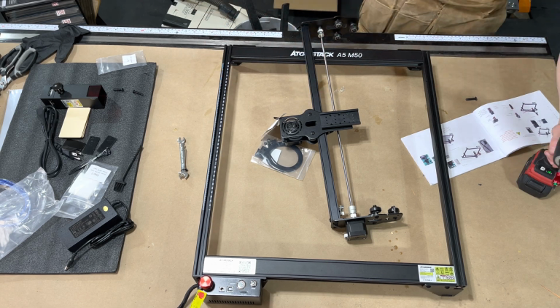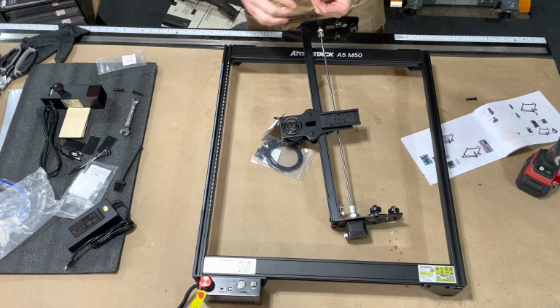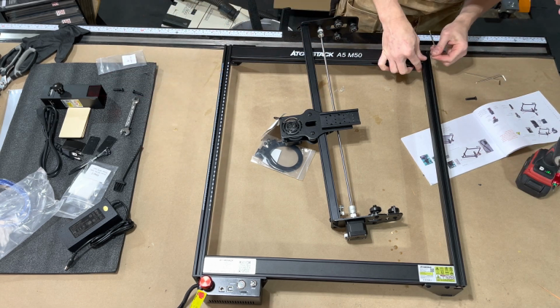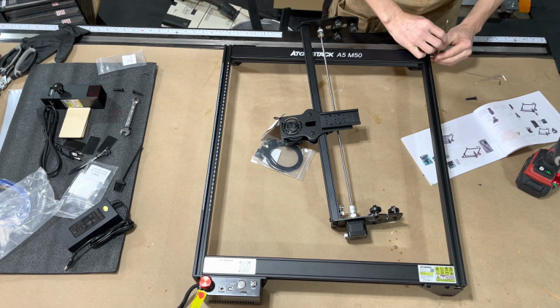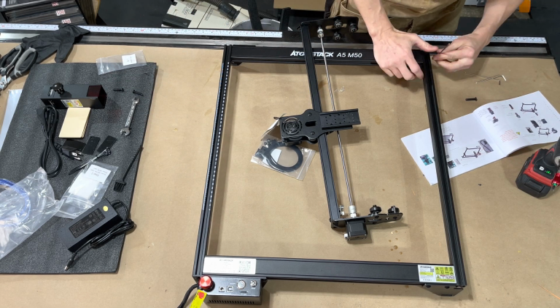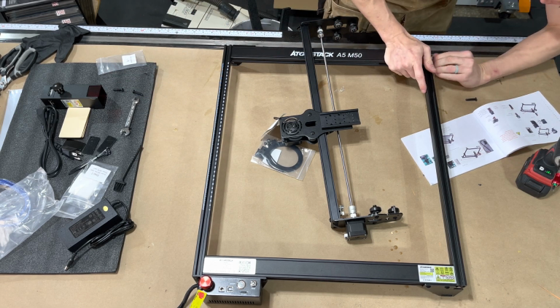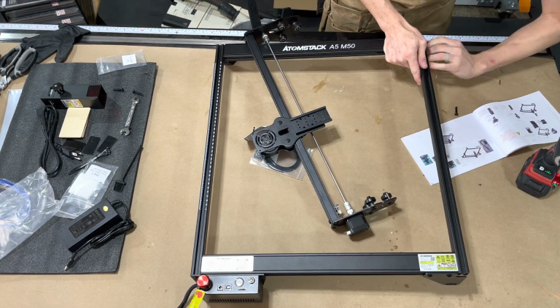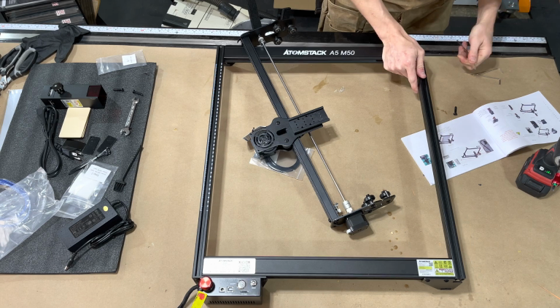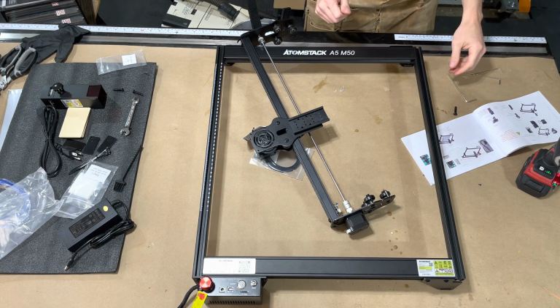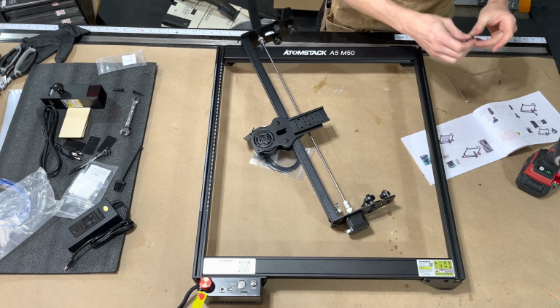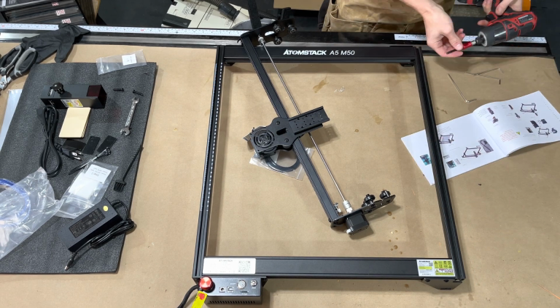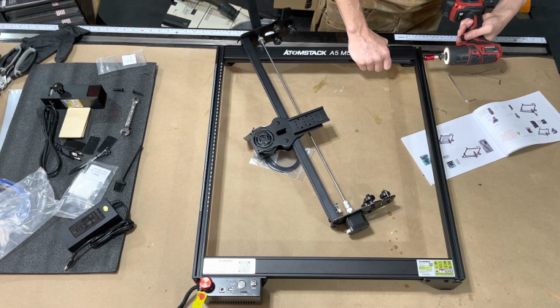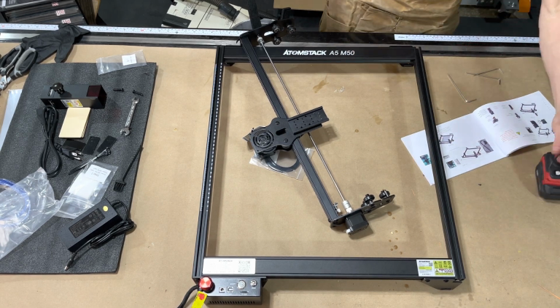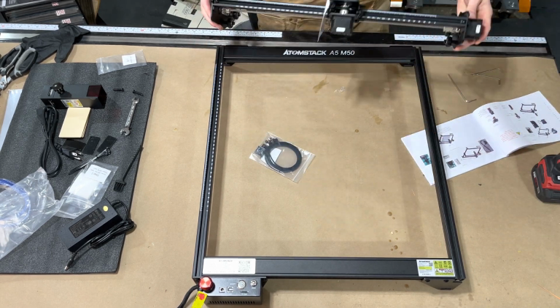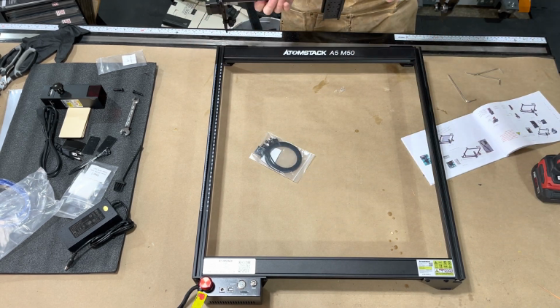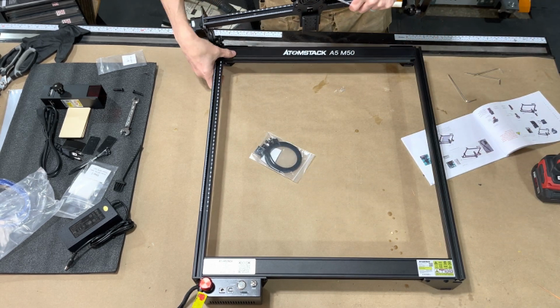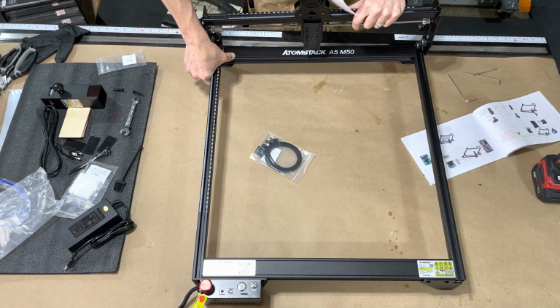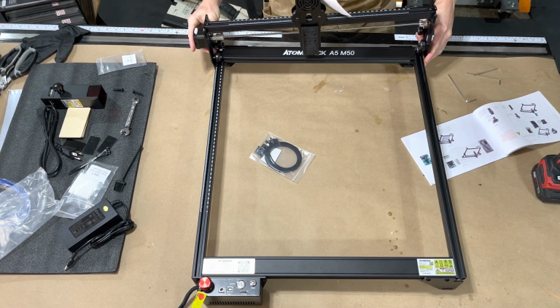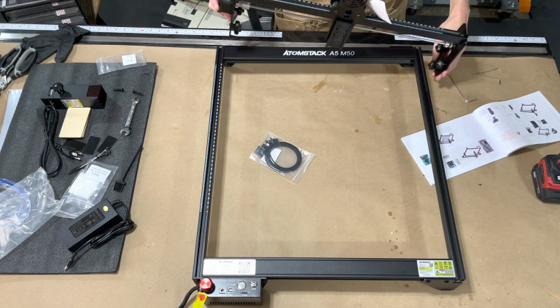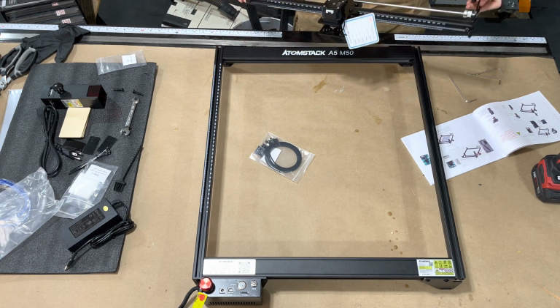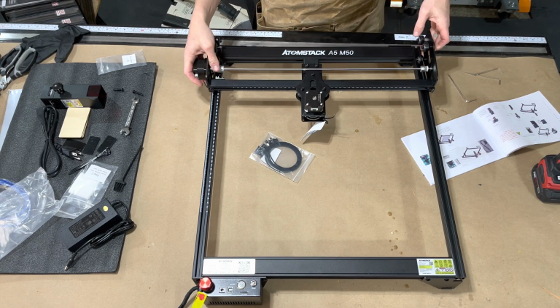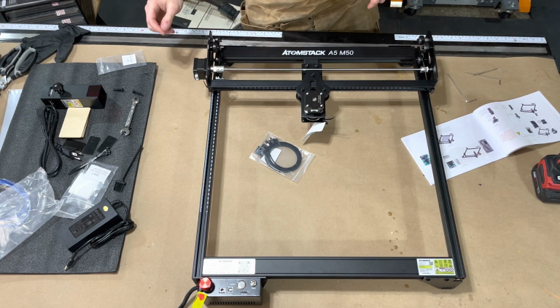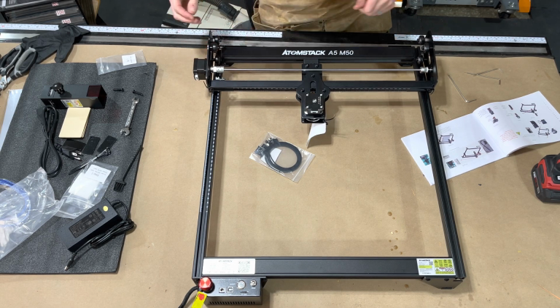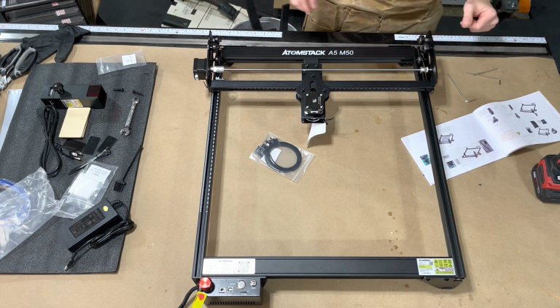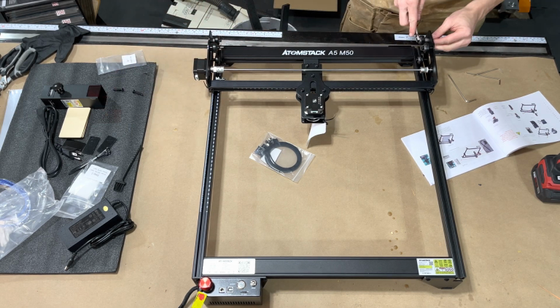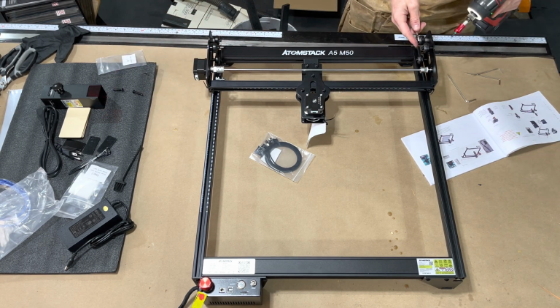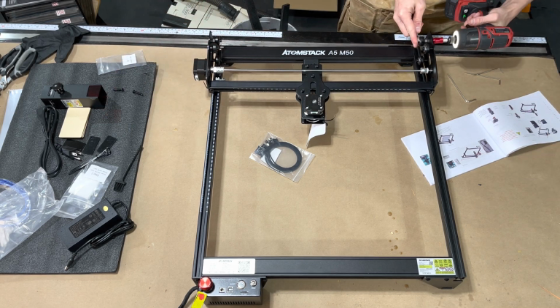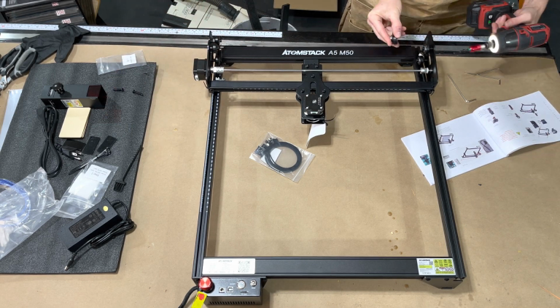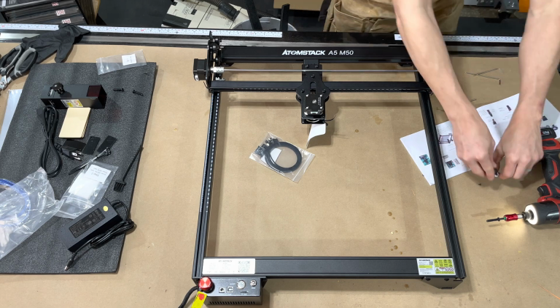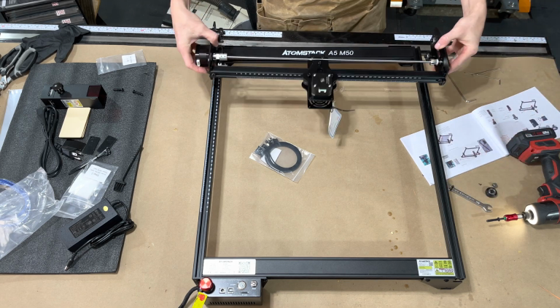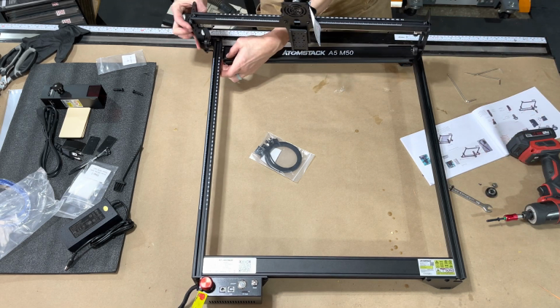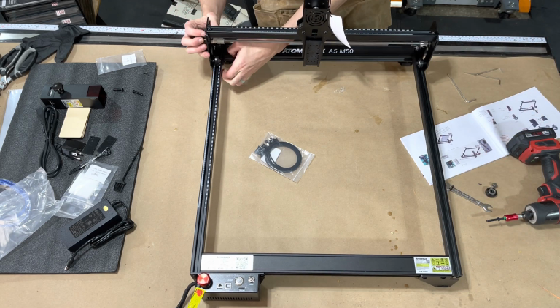While finishing watching me put this together, let's run through some of the specs. It has big bold letters that say this is a 40 watt laser — that is not correct. That is a 40 watt power supply. This is actually a 5 watt diode, and that's the important thing you're going to want to pay attention to.